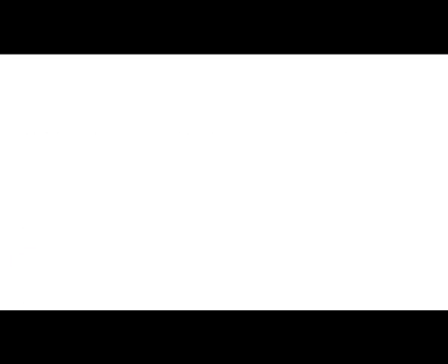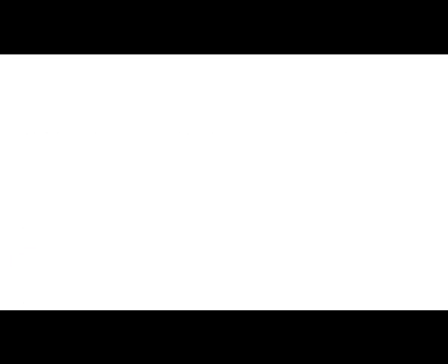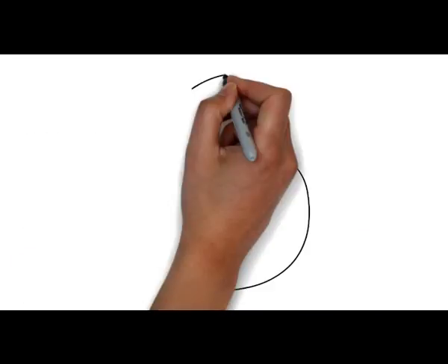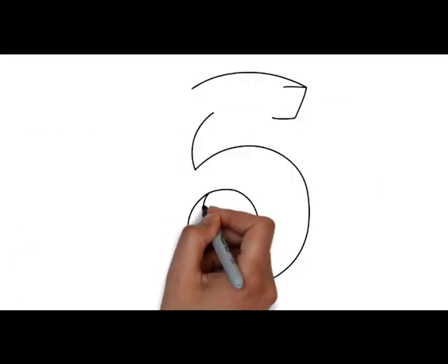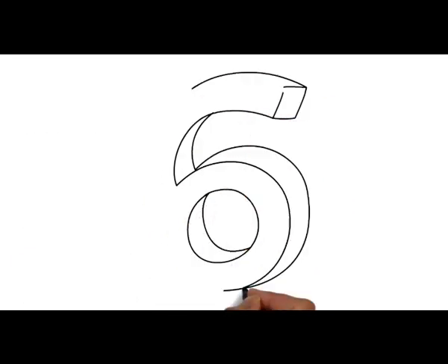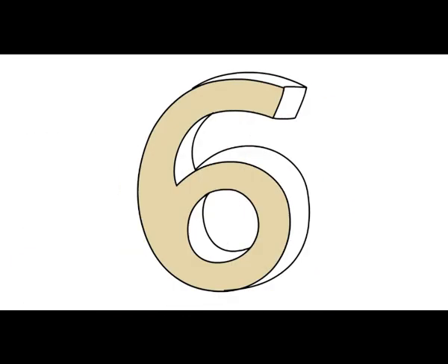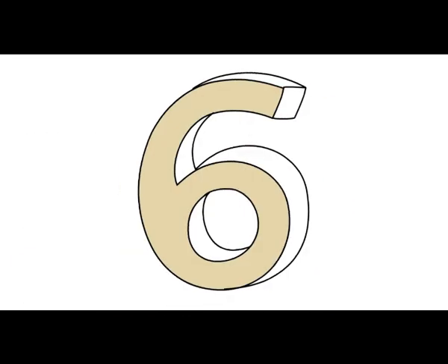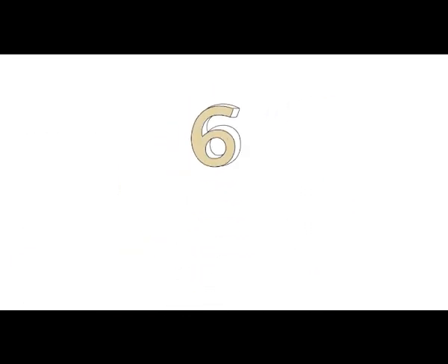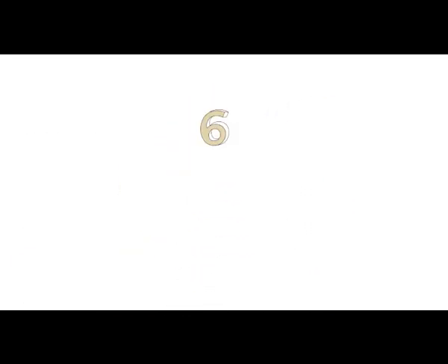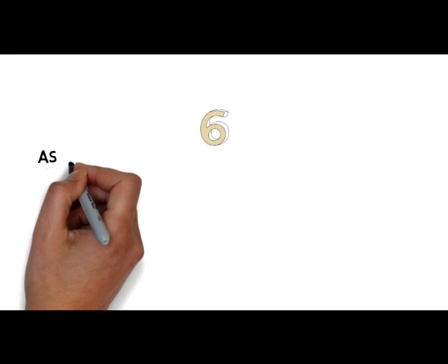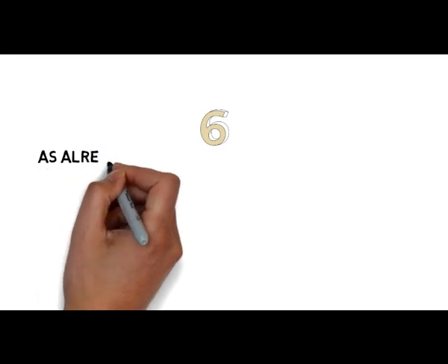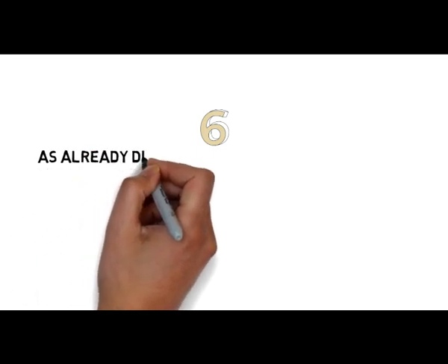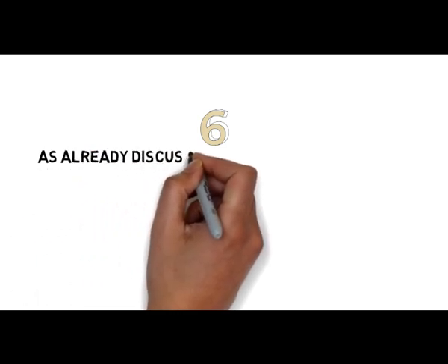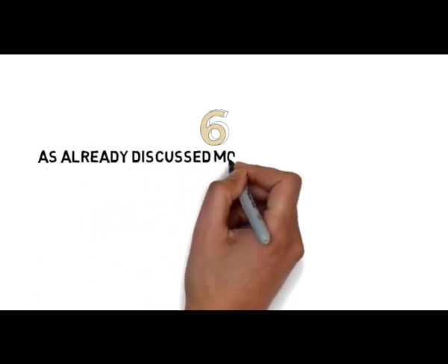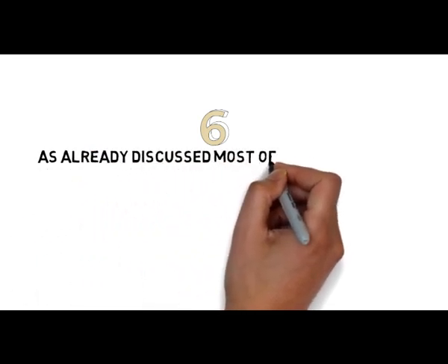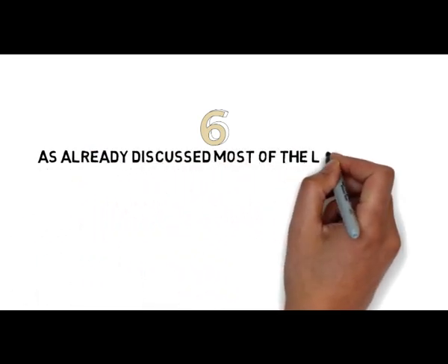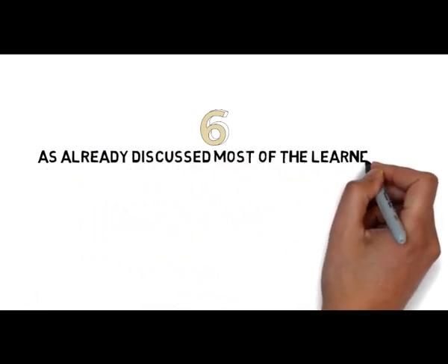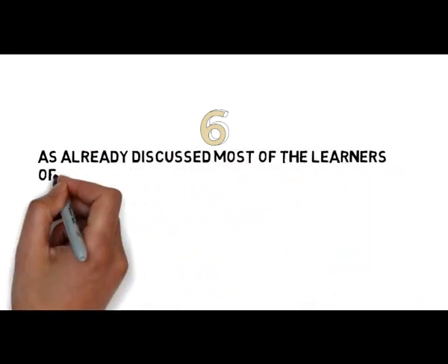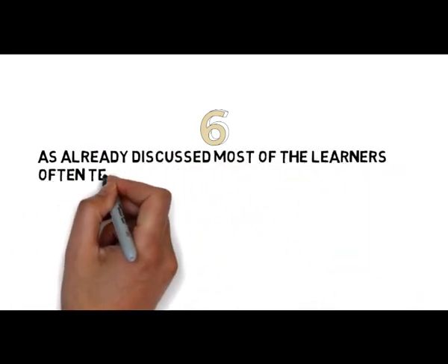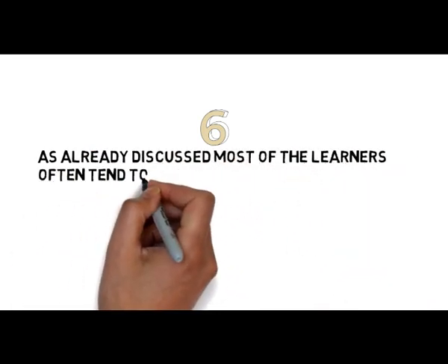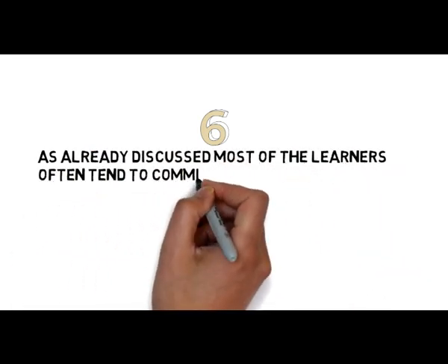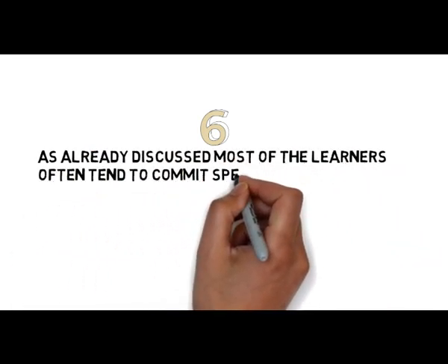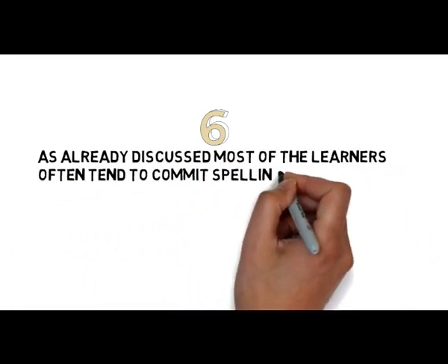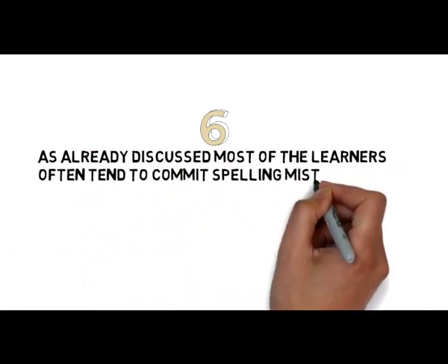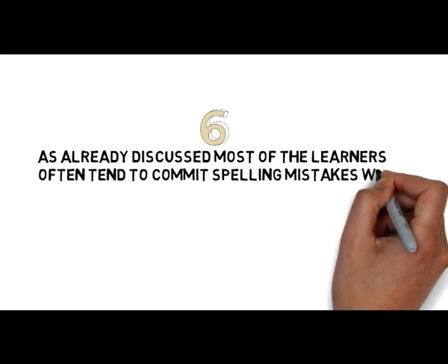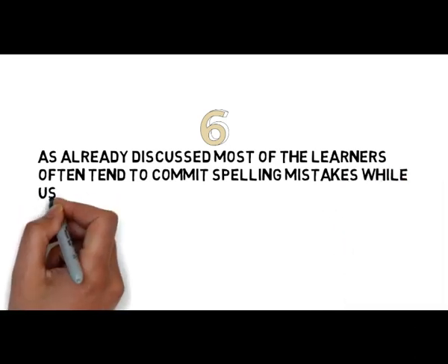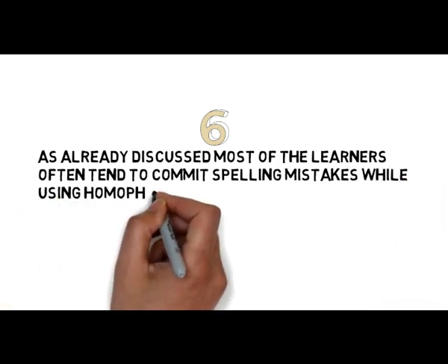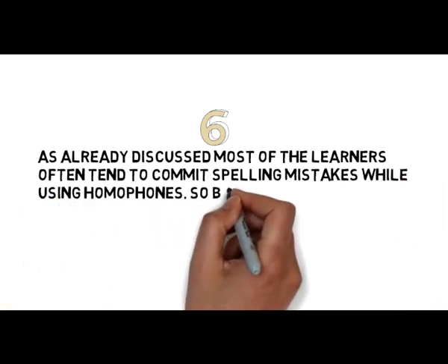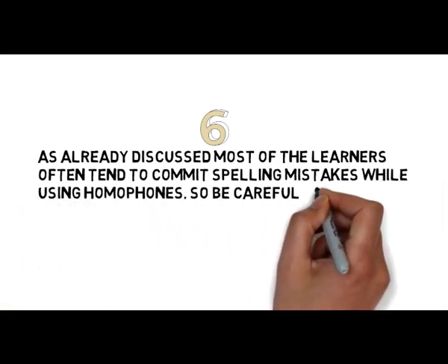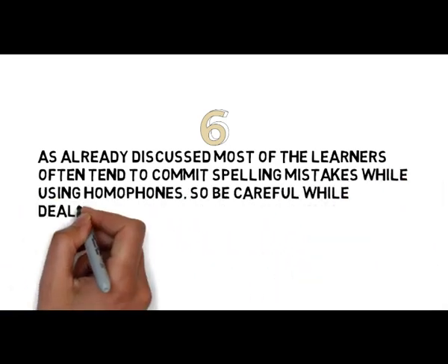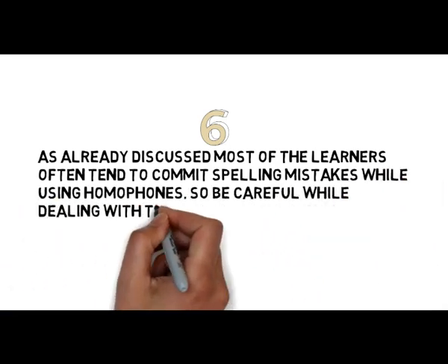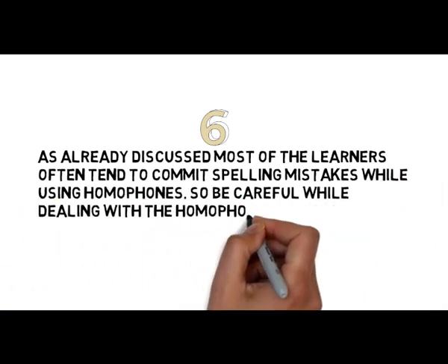Also, as already discussed, most of the learners often tend to commit spelling mistakes while using homophones. So be careful while dealing with homophones.